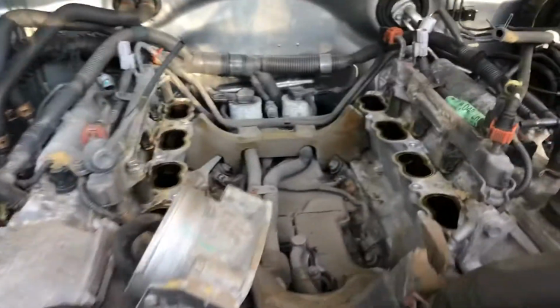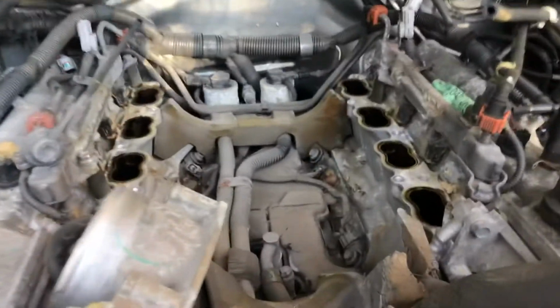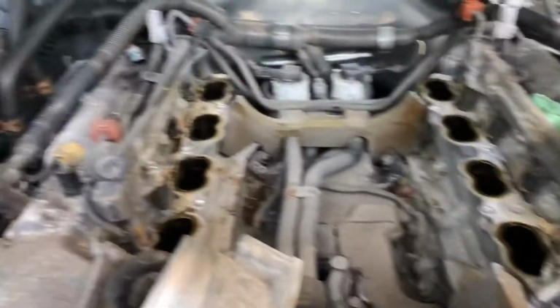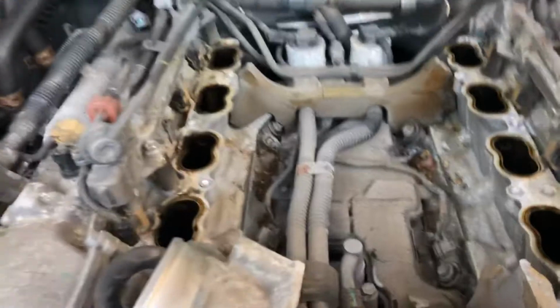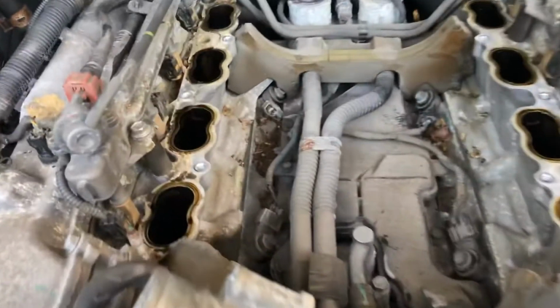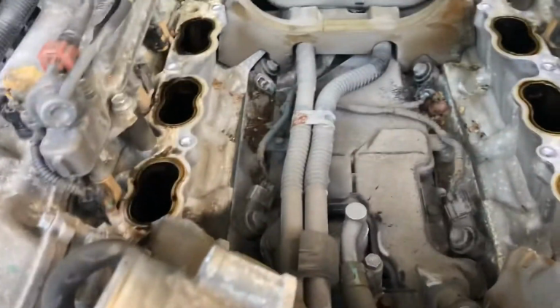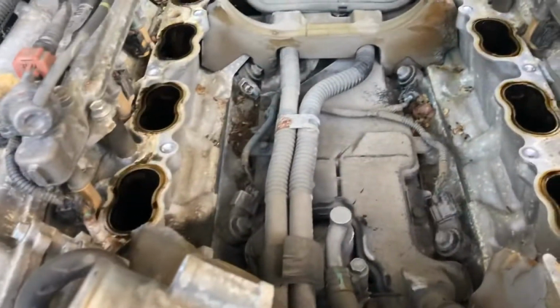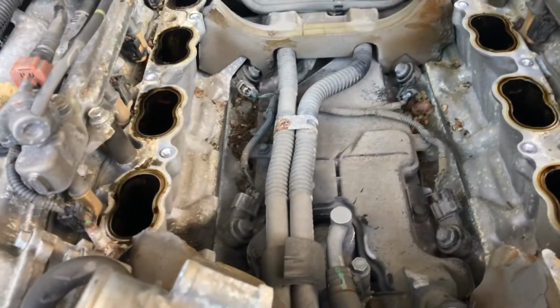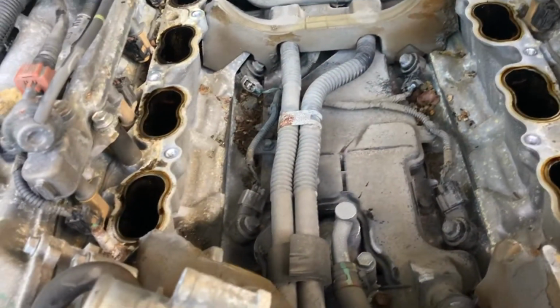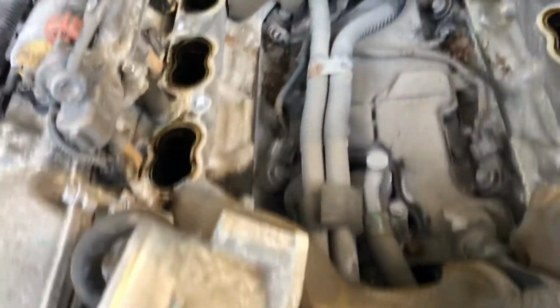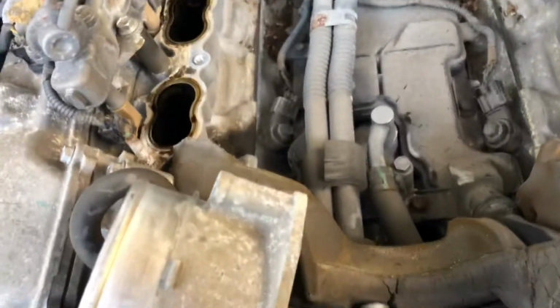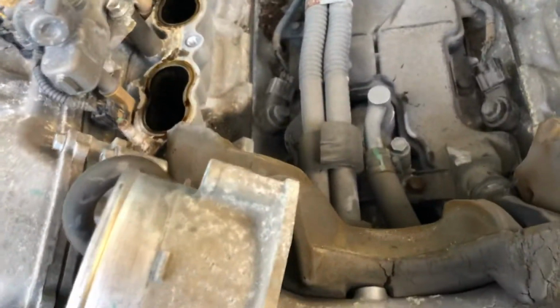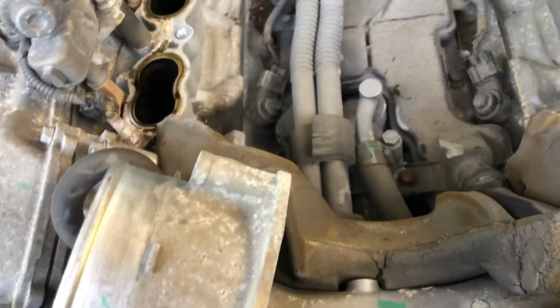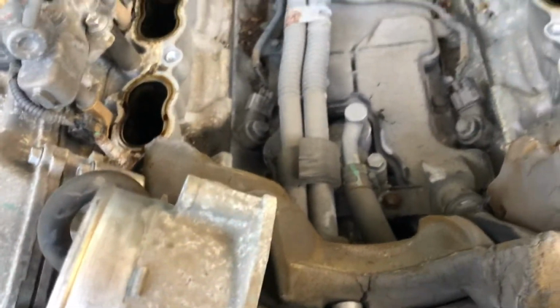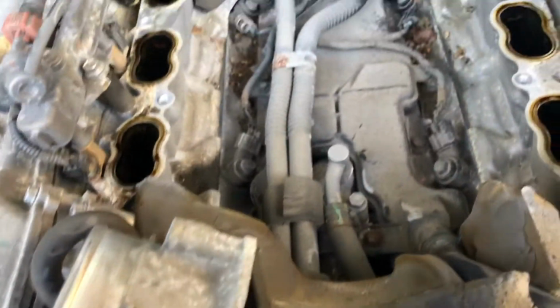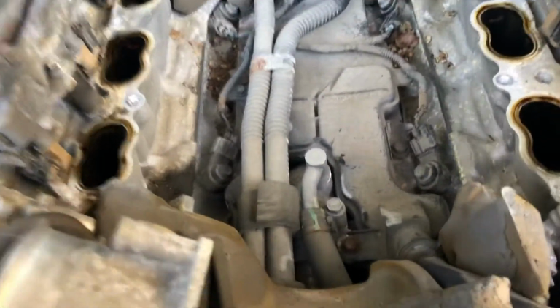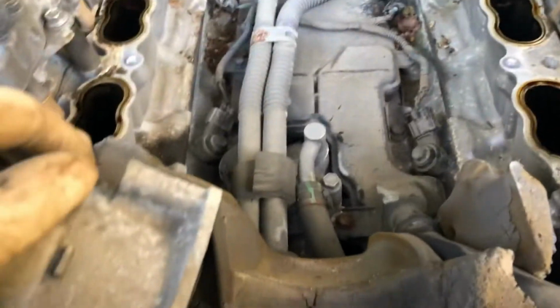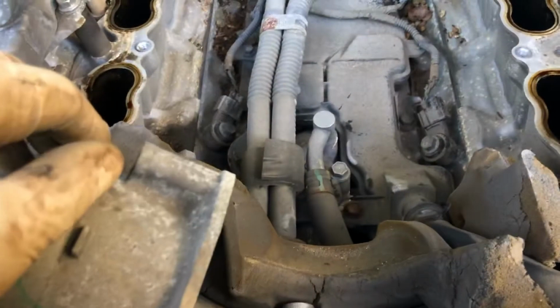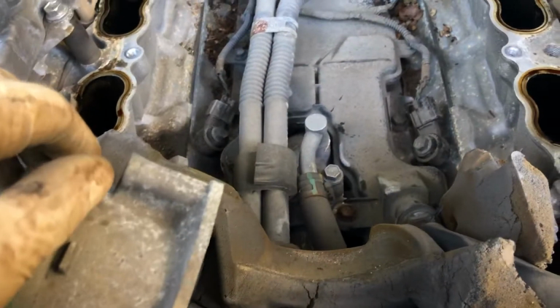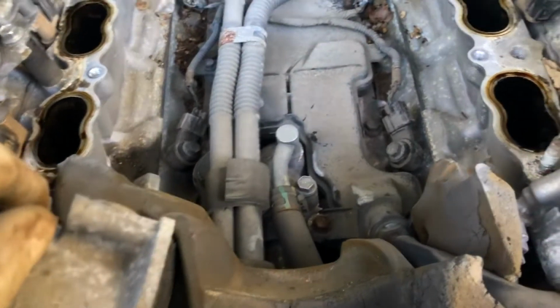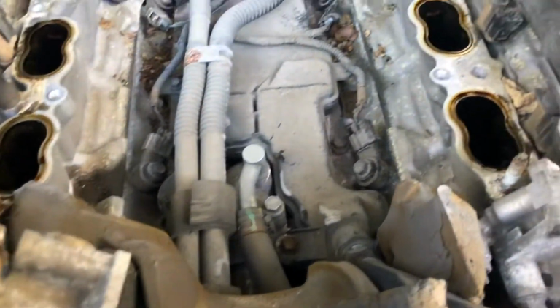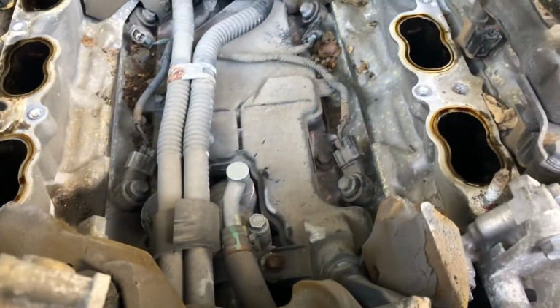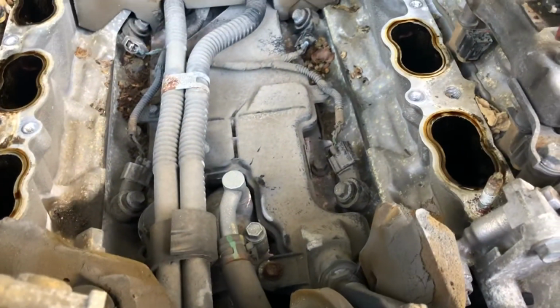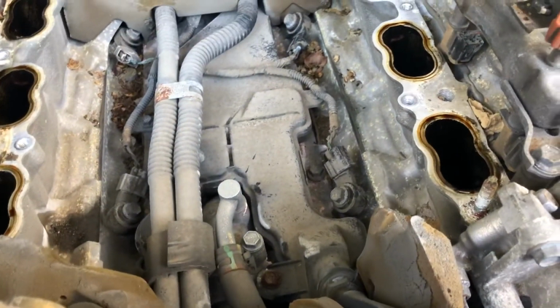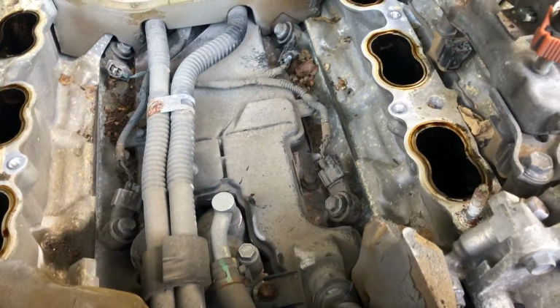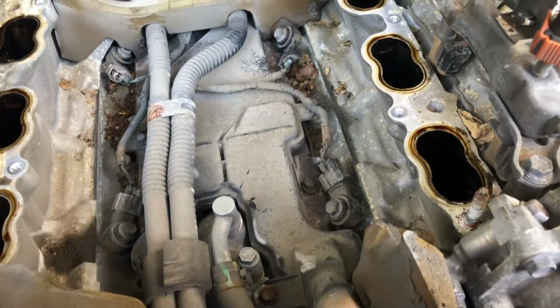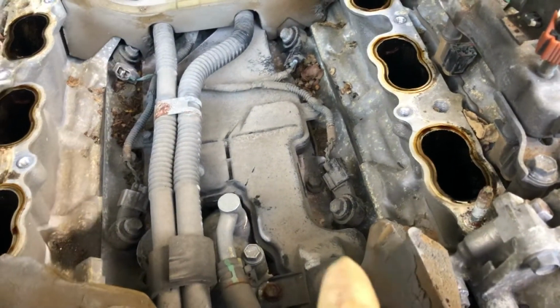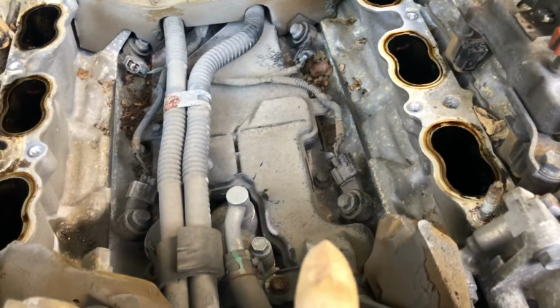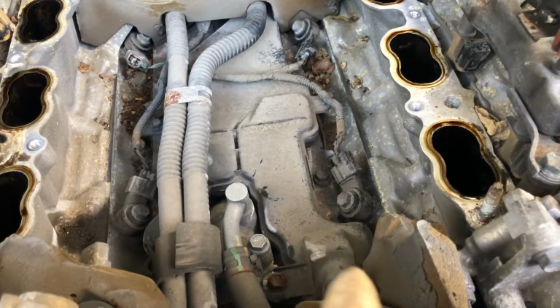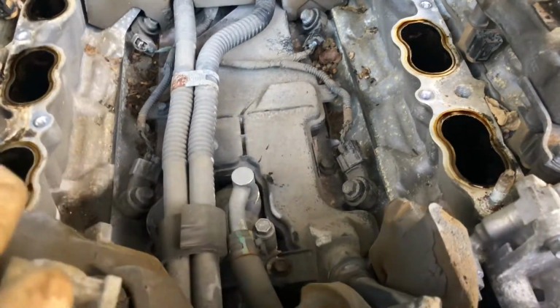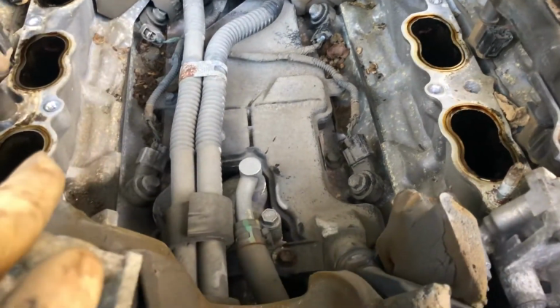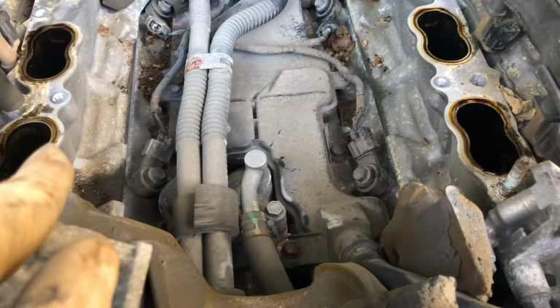Right here we have the knock sensor on this Toyota Tundra. You can see we have the left bank and the right bank.